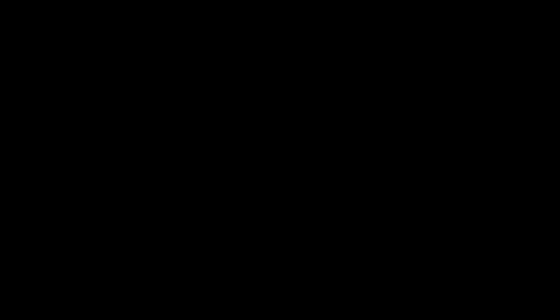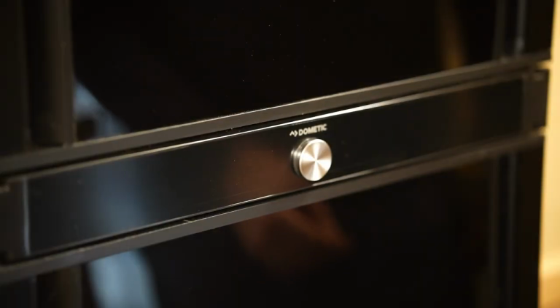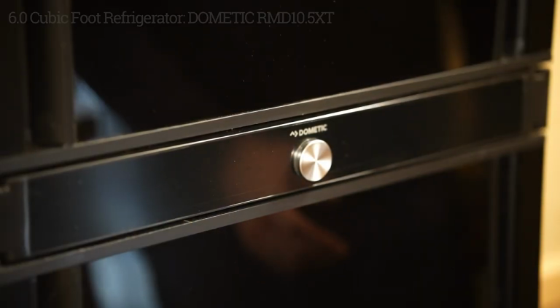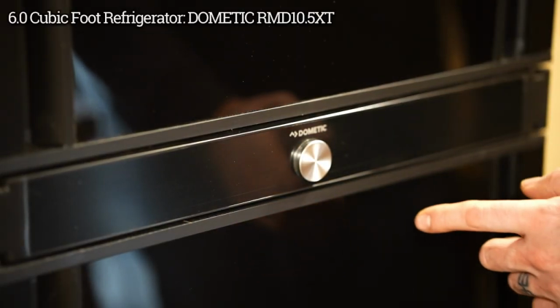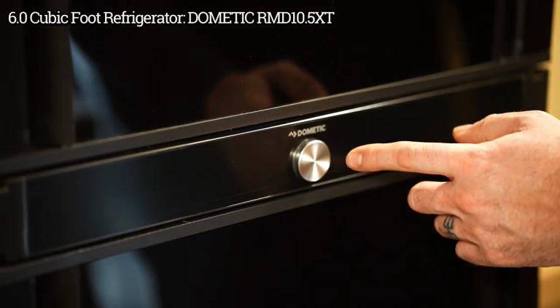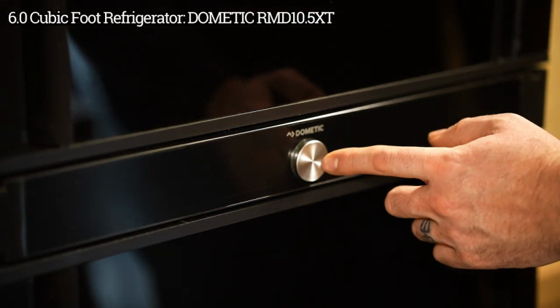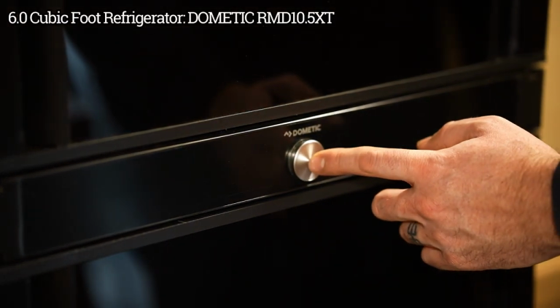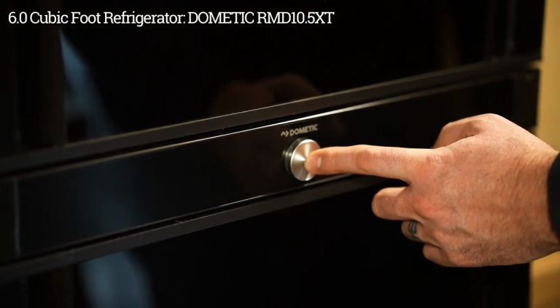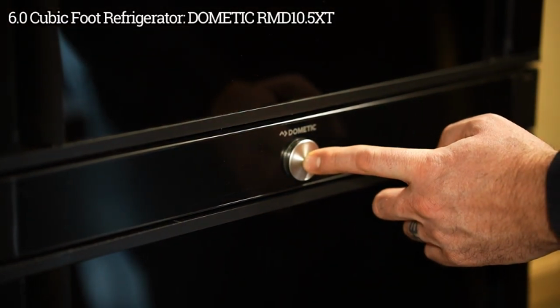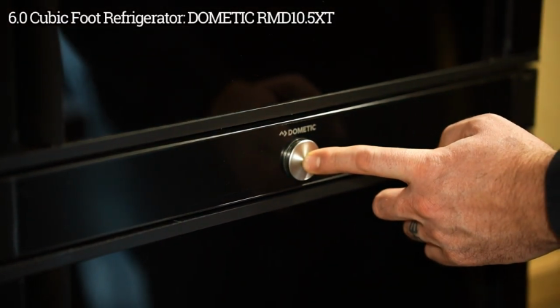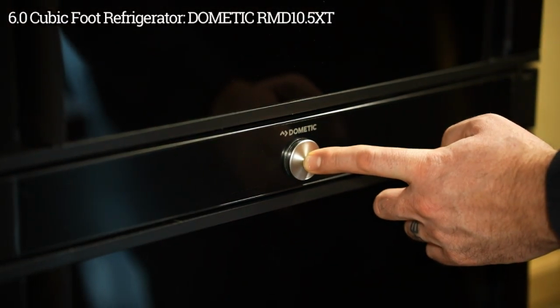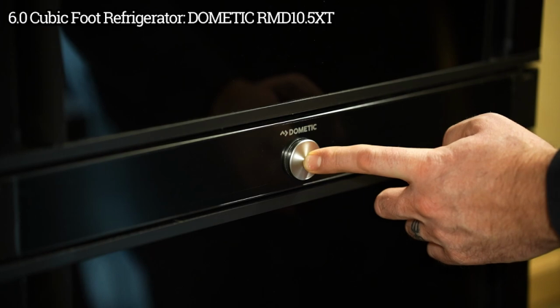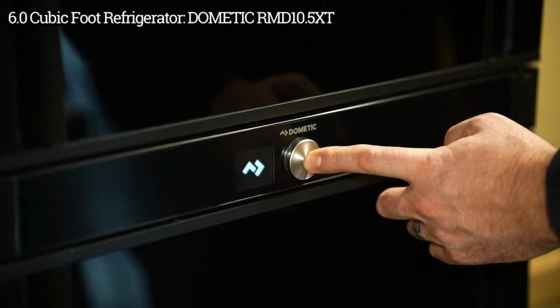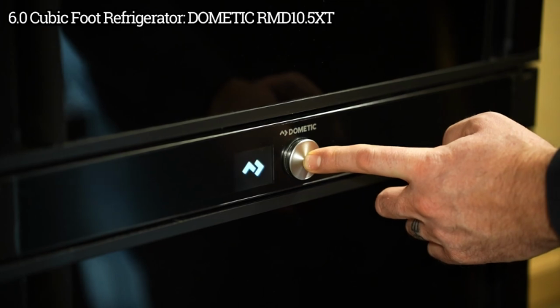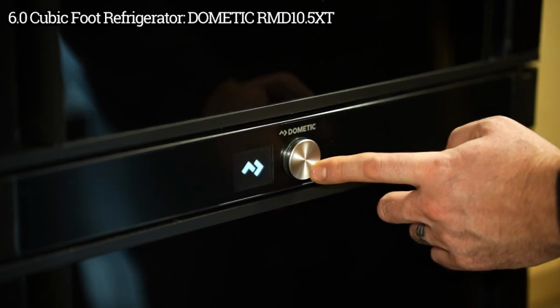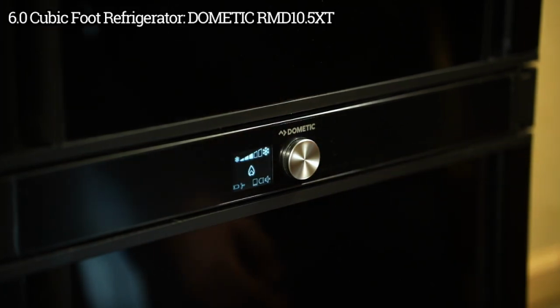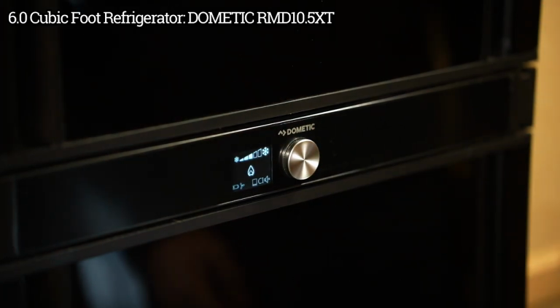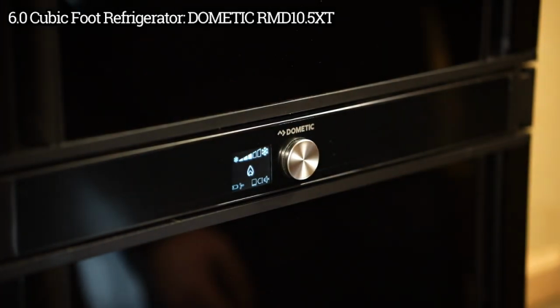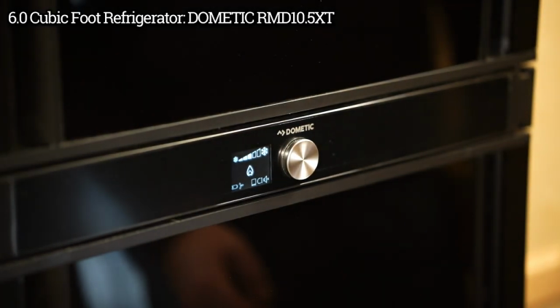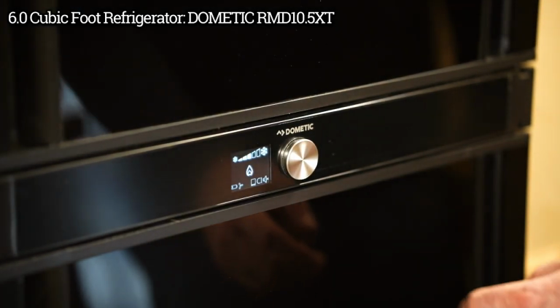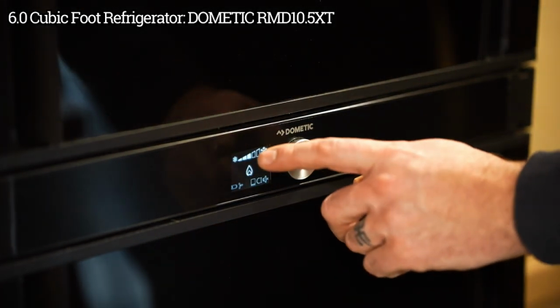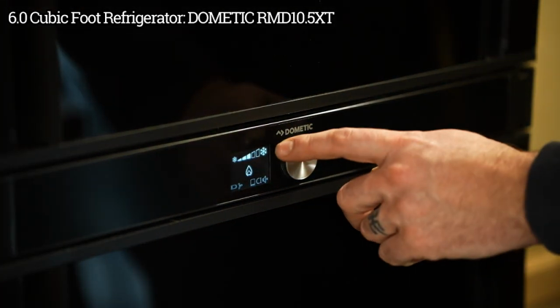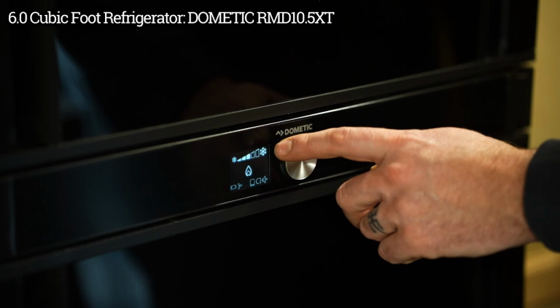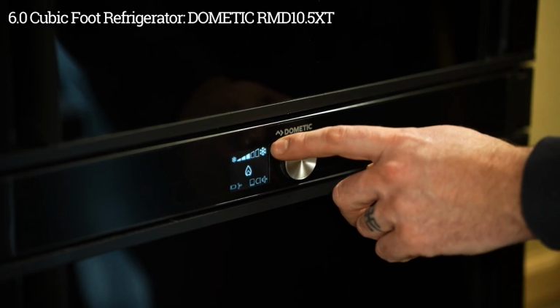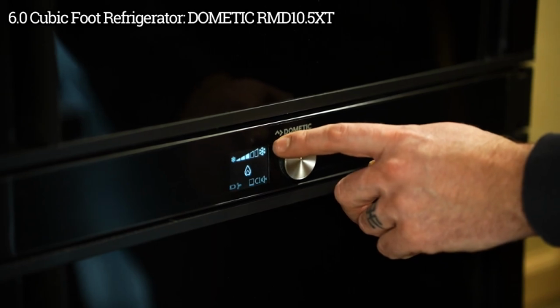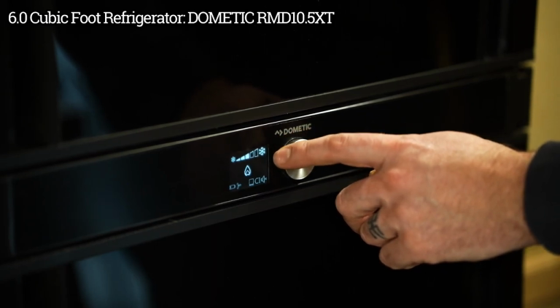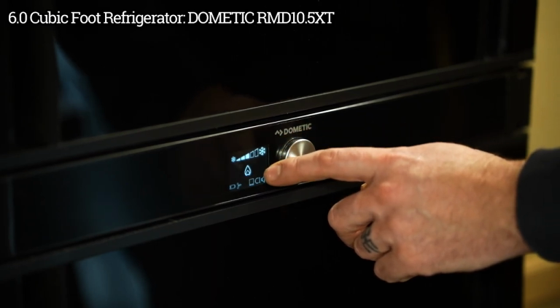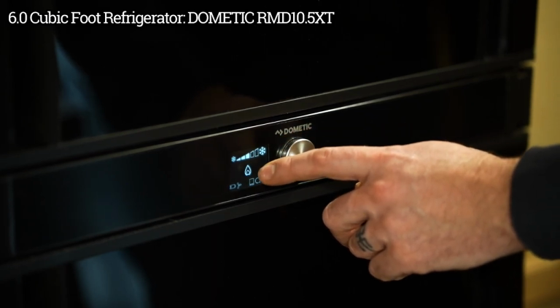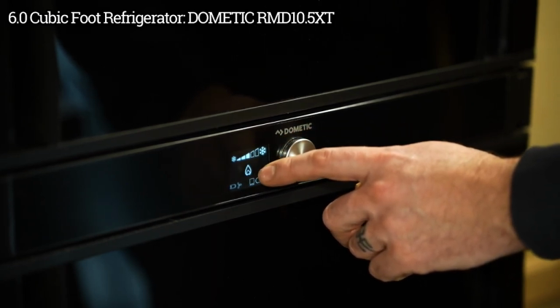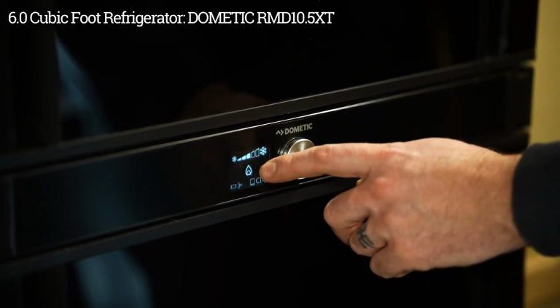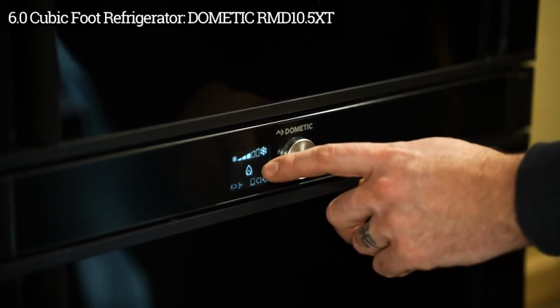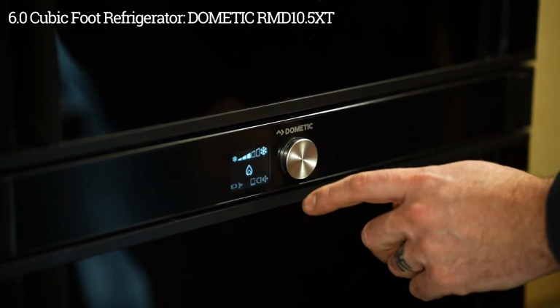This refrigerator has one button. Press the button down to turn the refrigerator on. Along the top you have your temperature settings and in the center there you have your power setting.